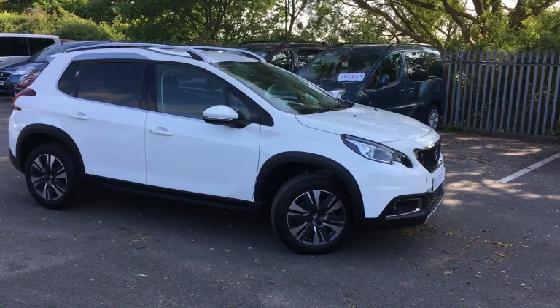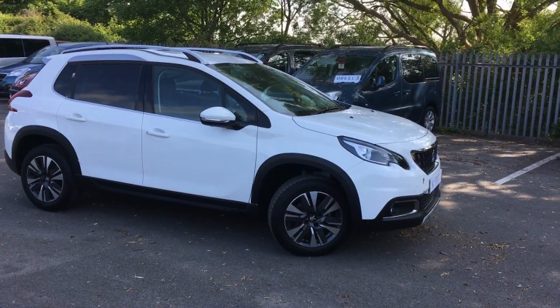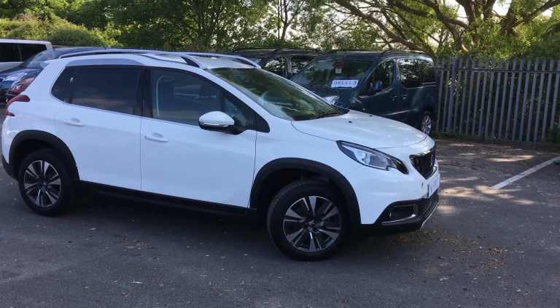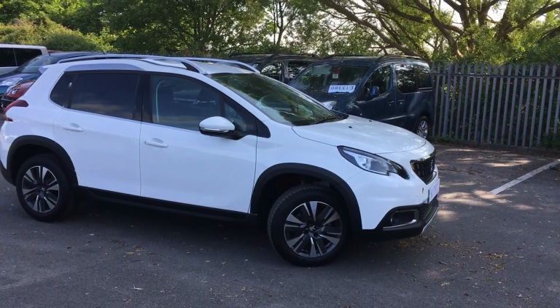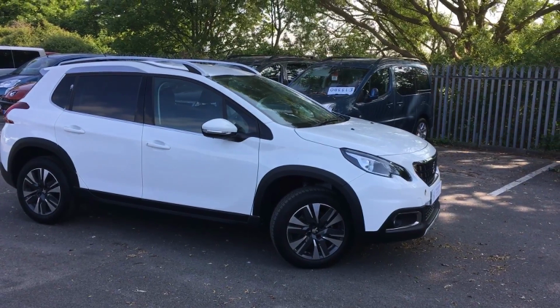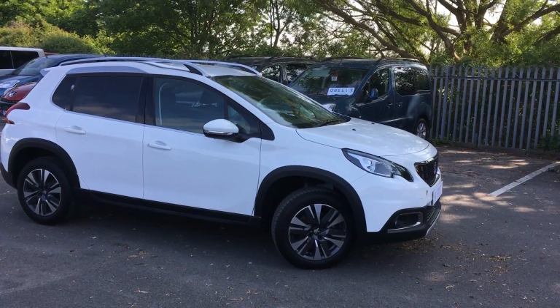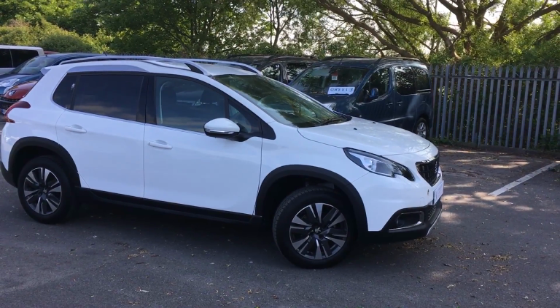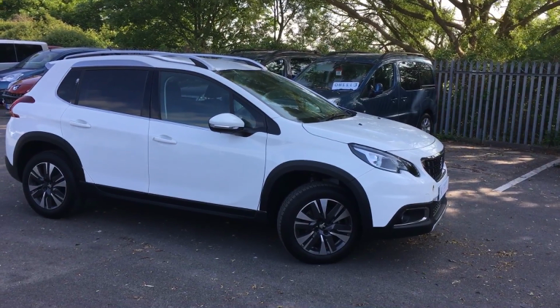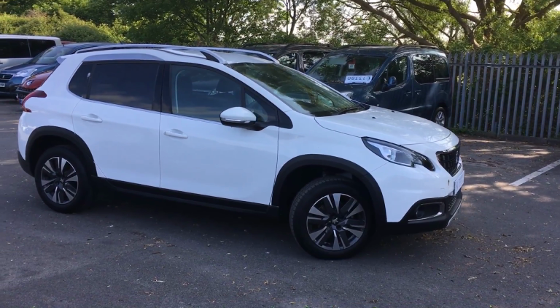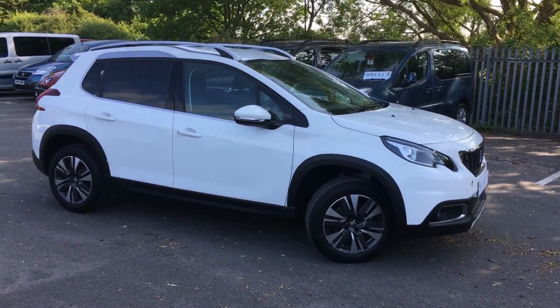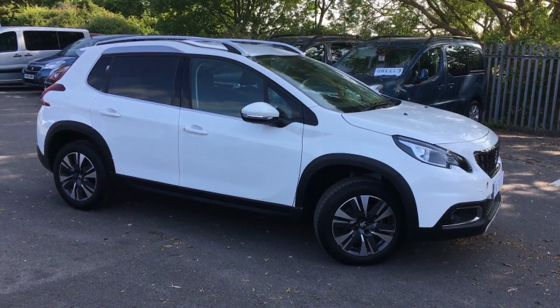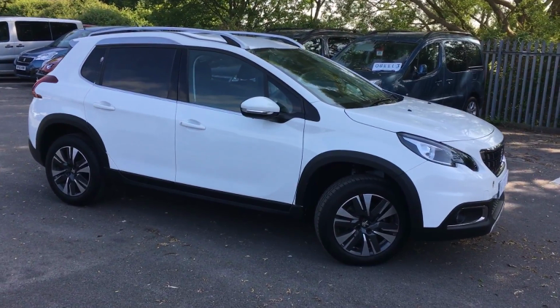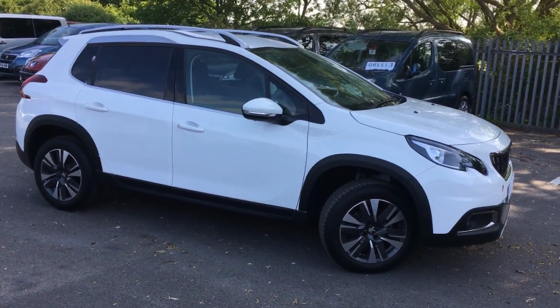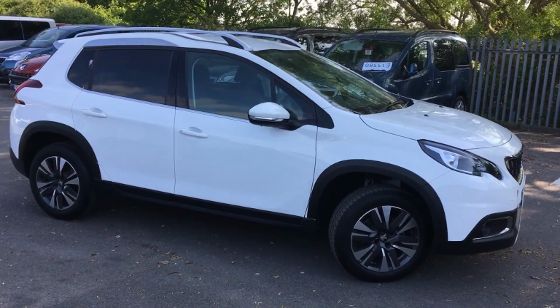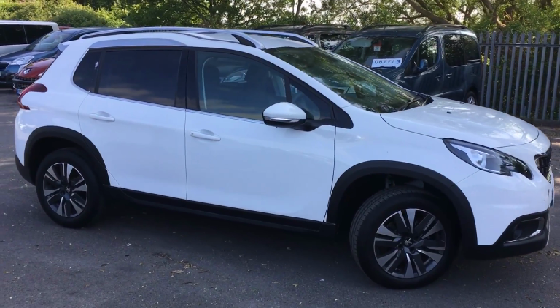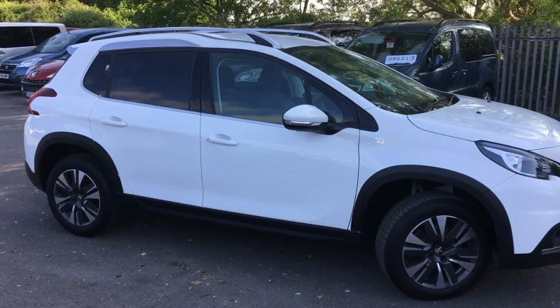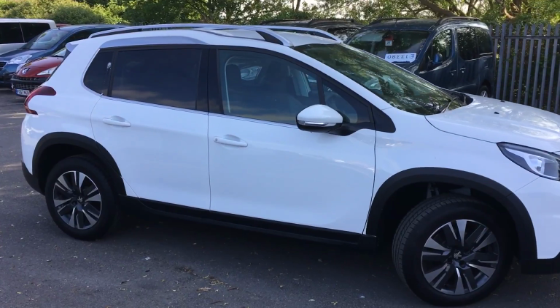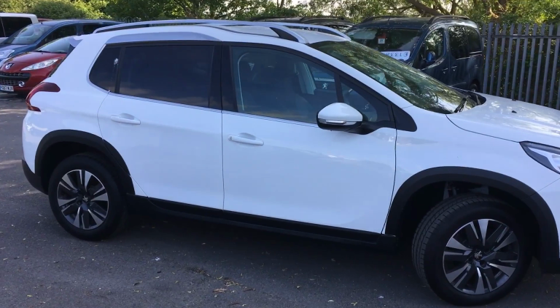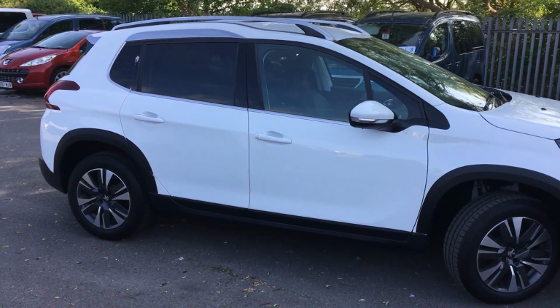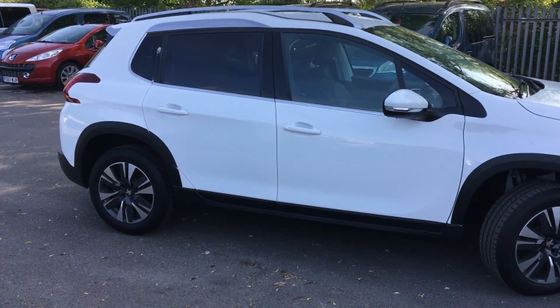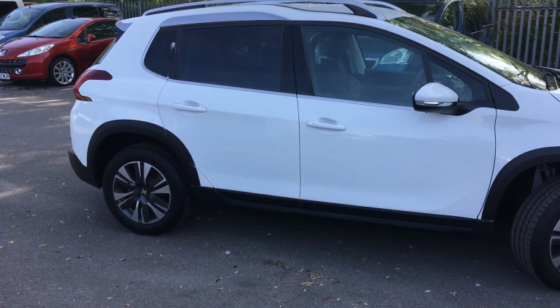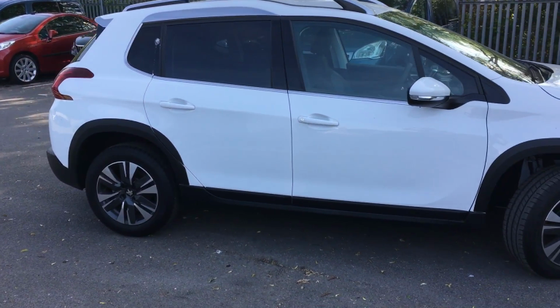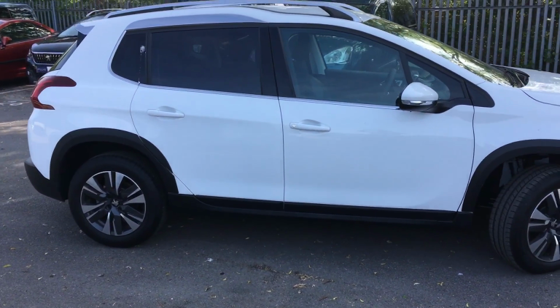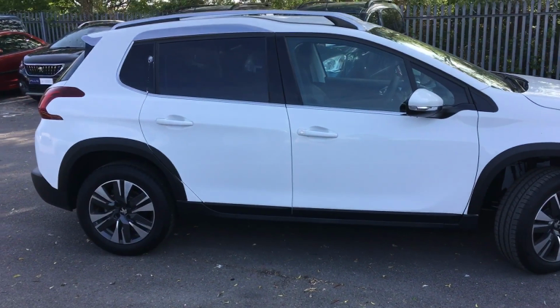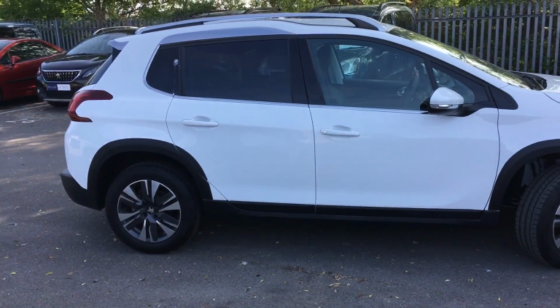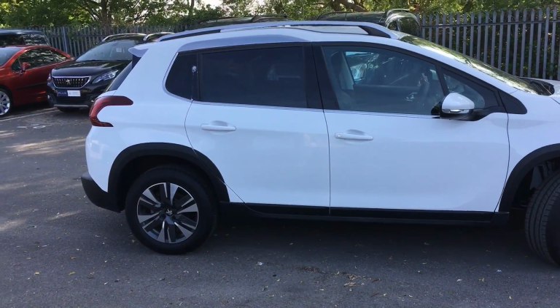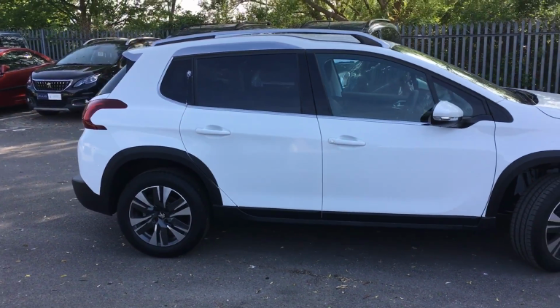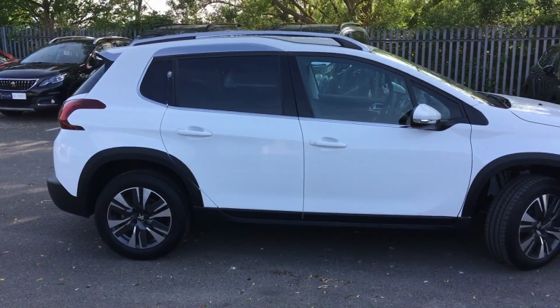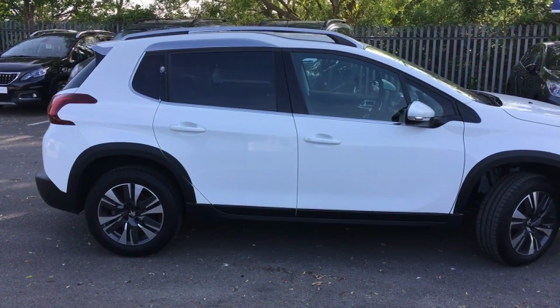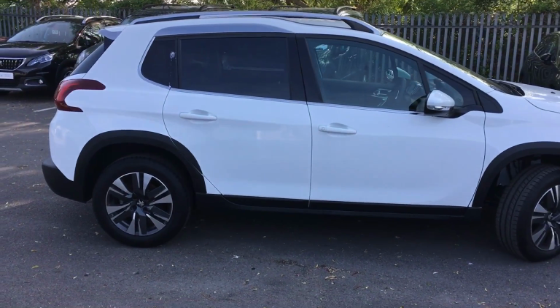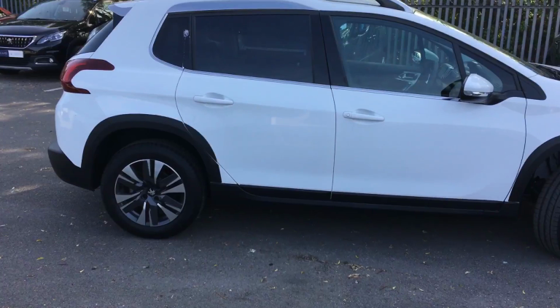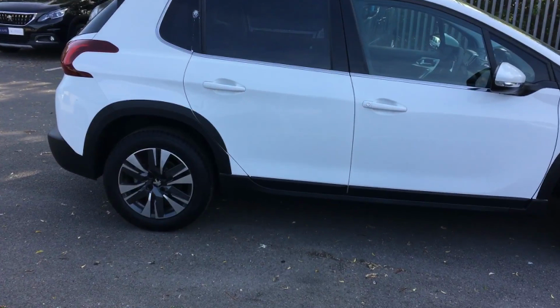It's Greg from Howard's Peugeot Western. I just thought I'd take a video of the car to show you what a nice tidy car it is, but it has 253 miles, so you'd expect it to be a very tidy car.